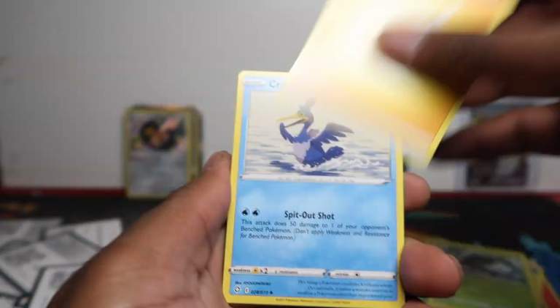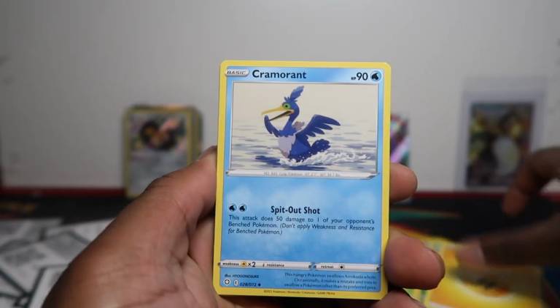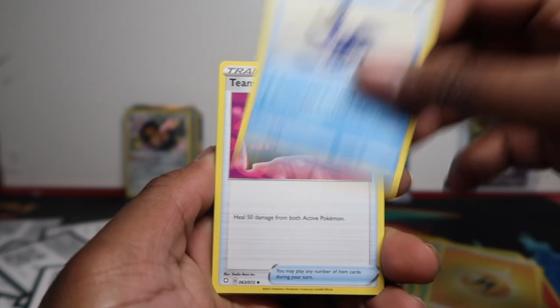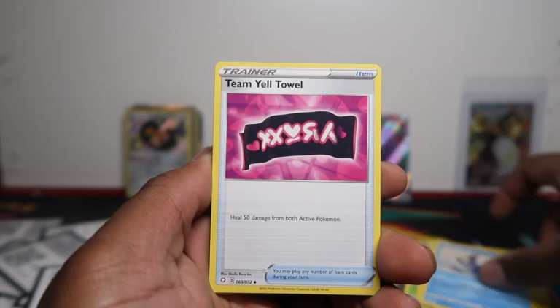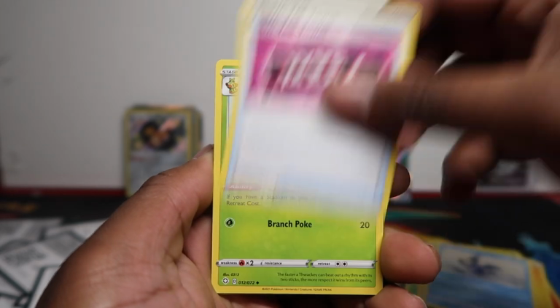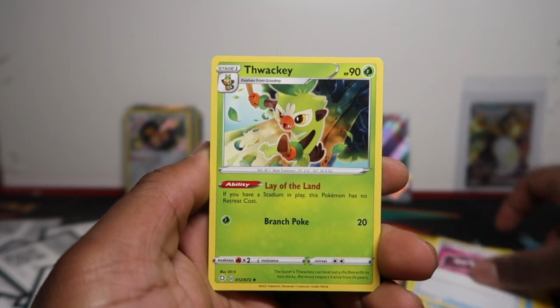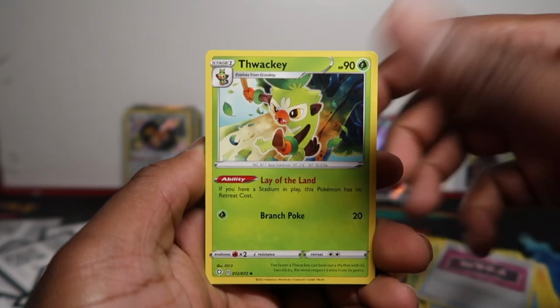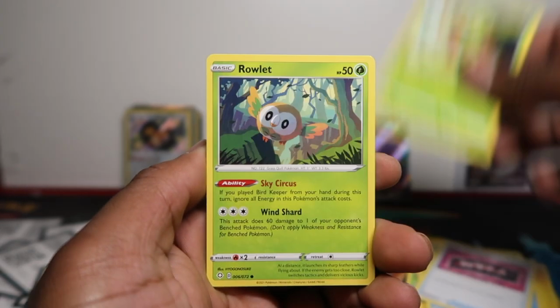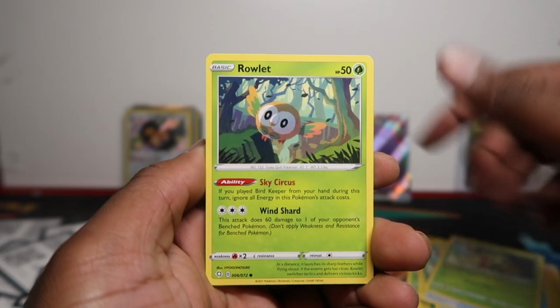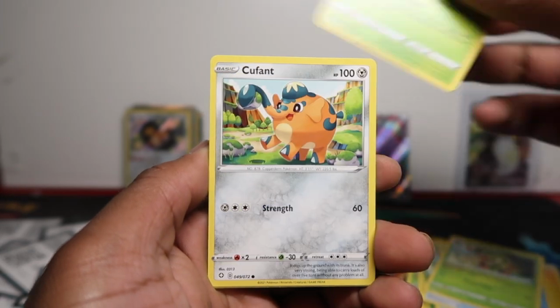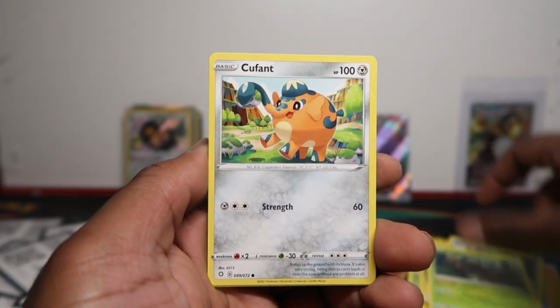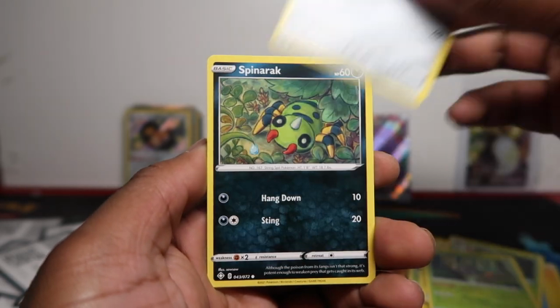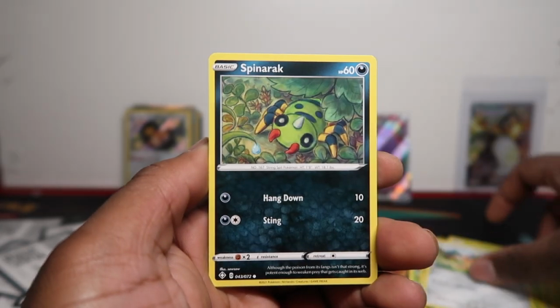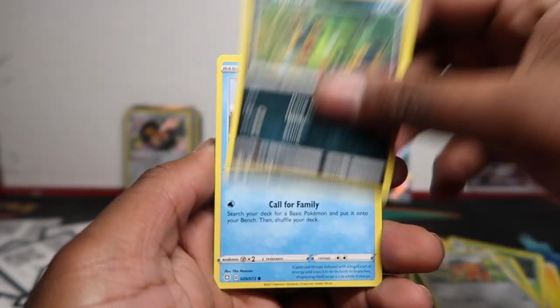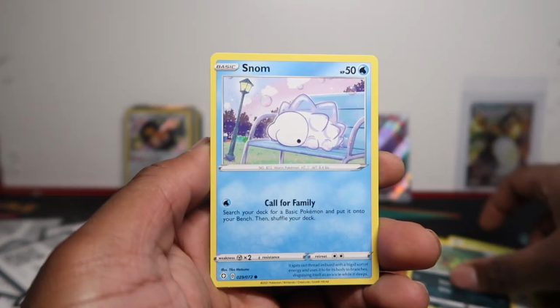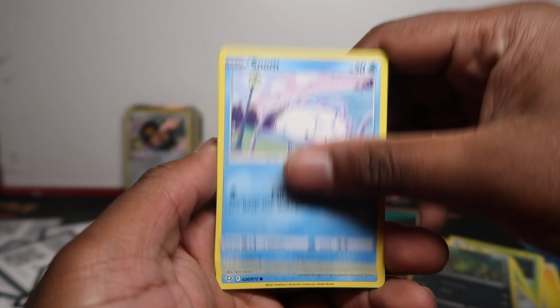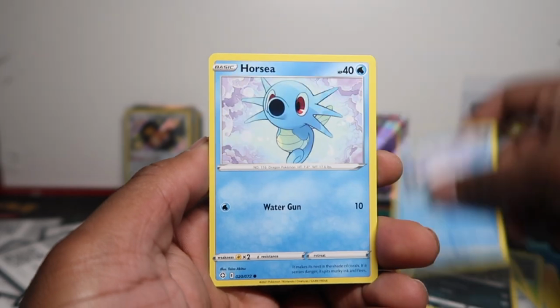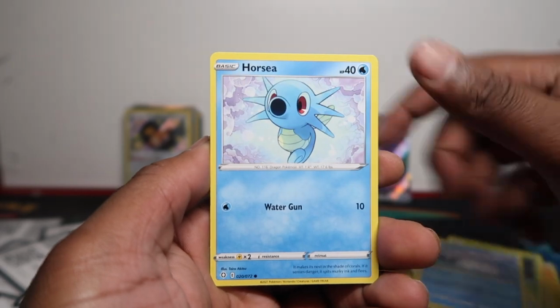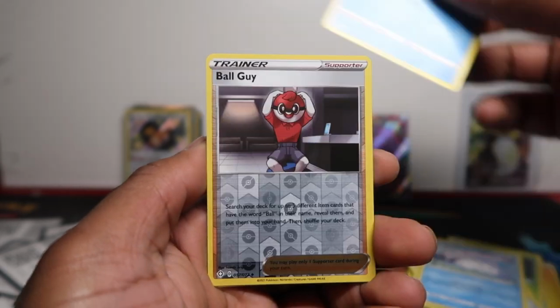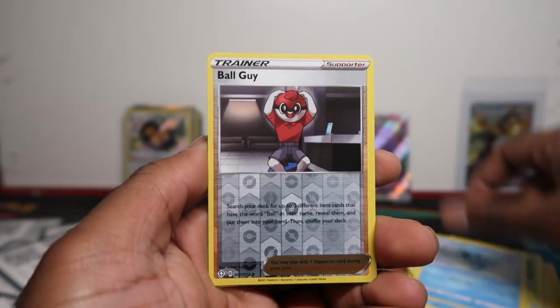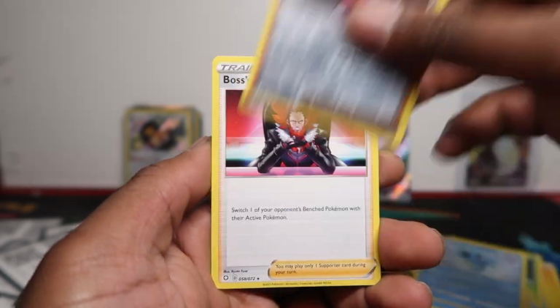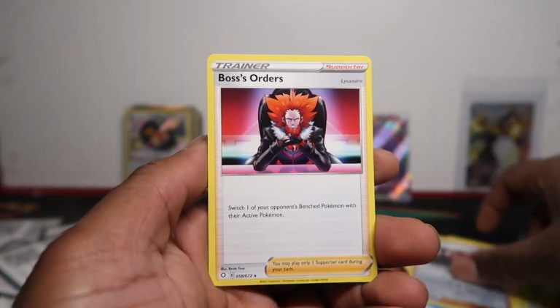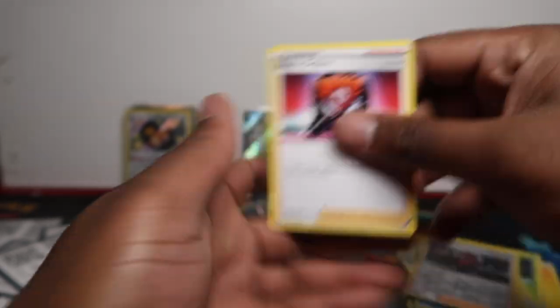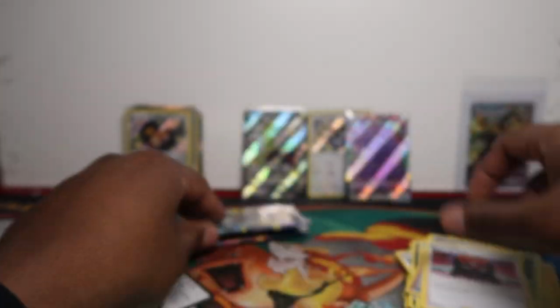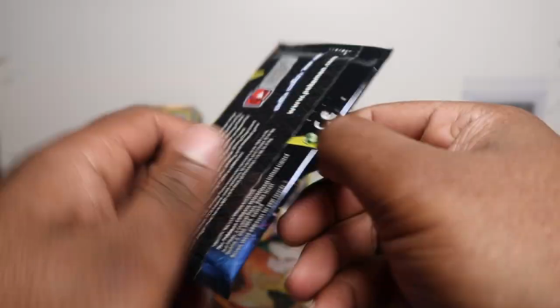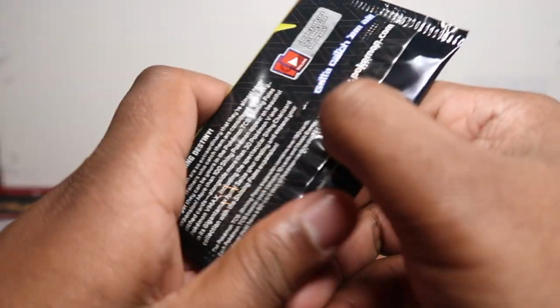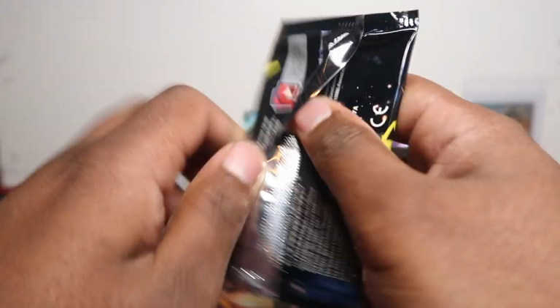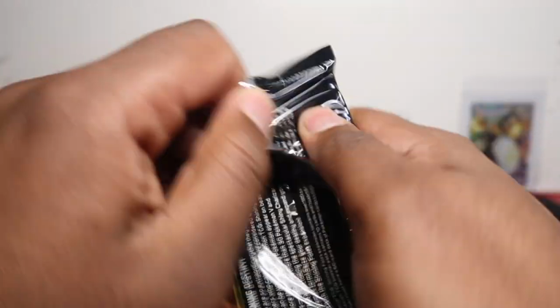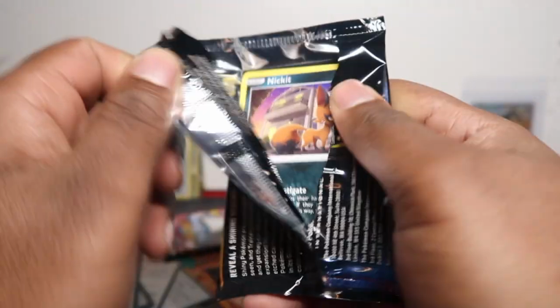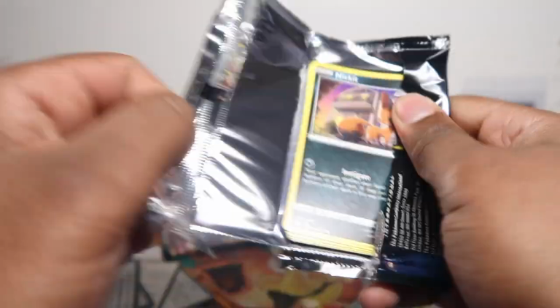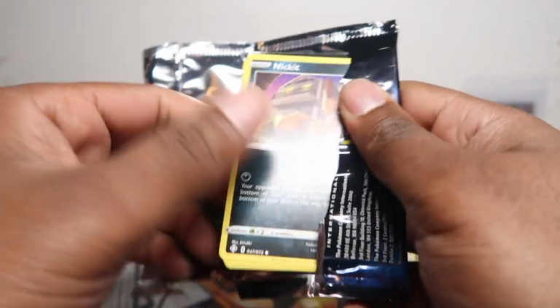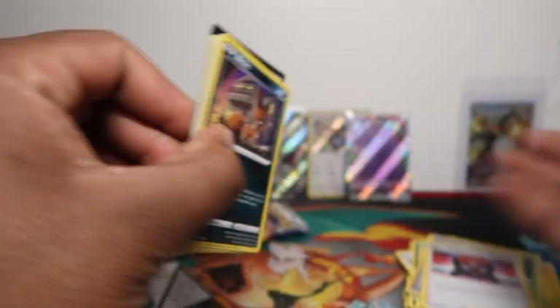Cramorant, Team Yell Towel, Towaki, Rowlet, Cubefon, Spinarak, Snom, Horsea, Boldore, and Boss's Orders — let's see what we've got here!